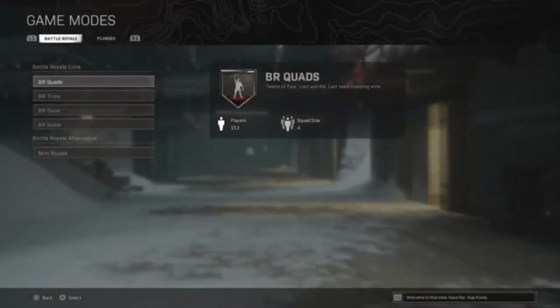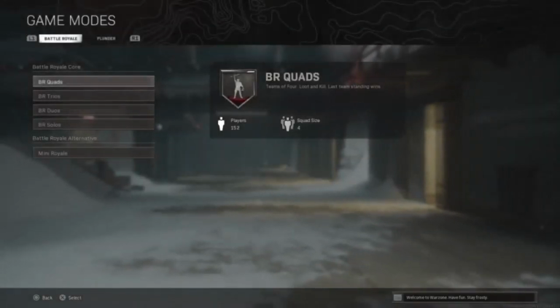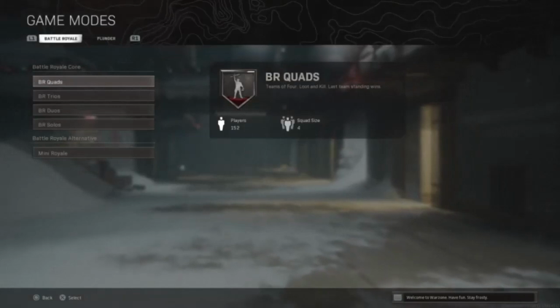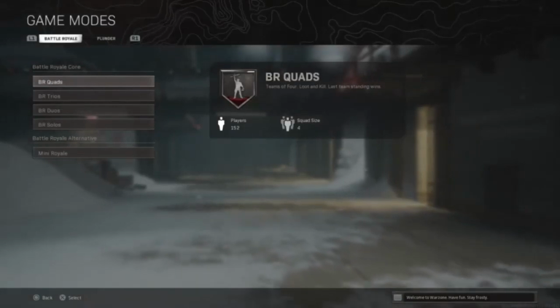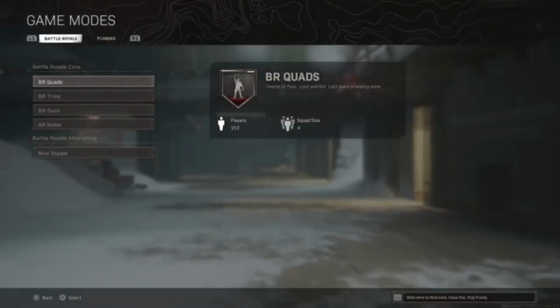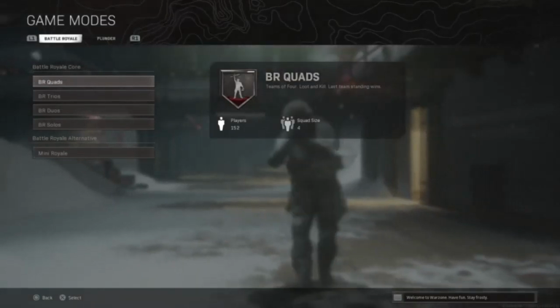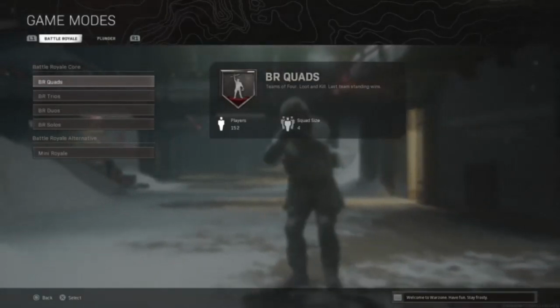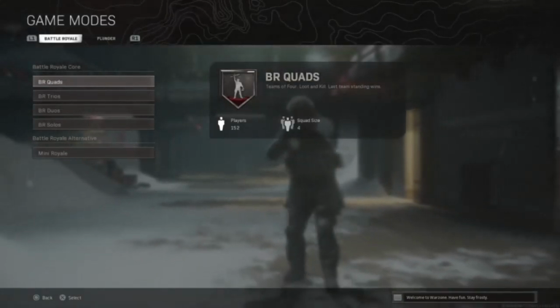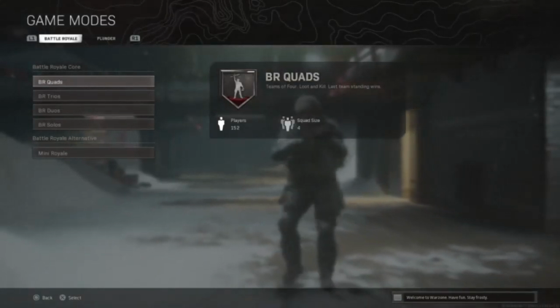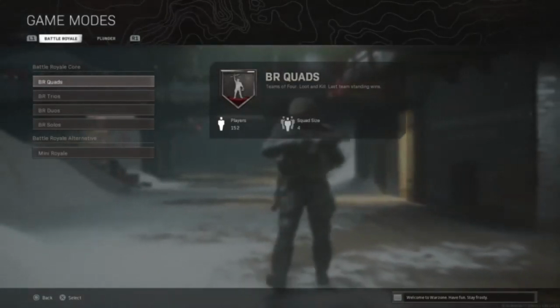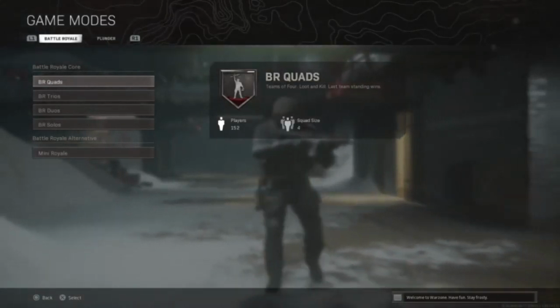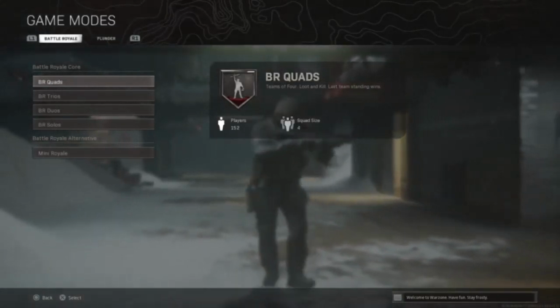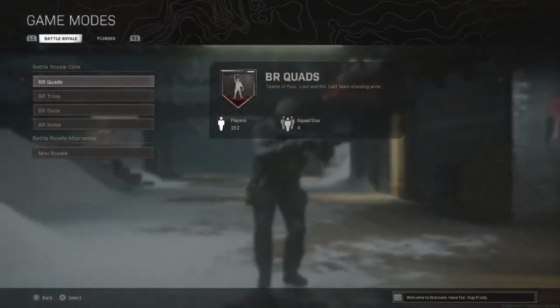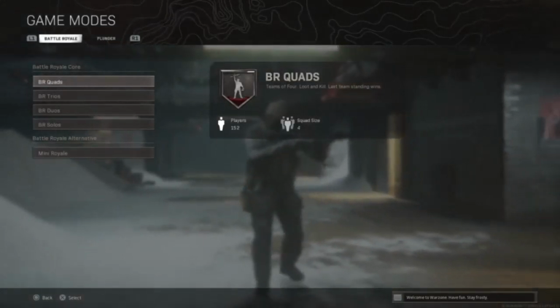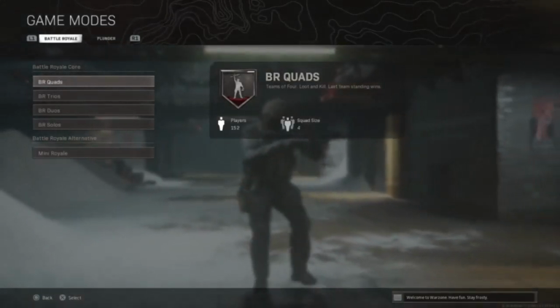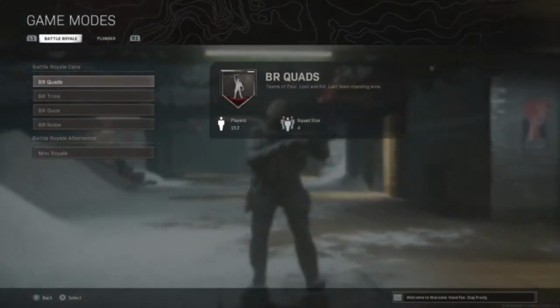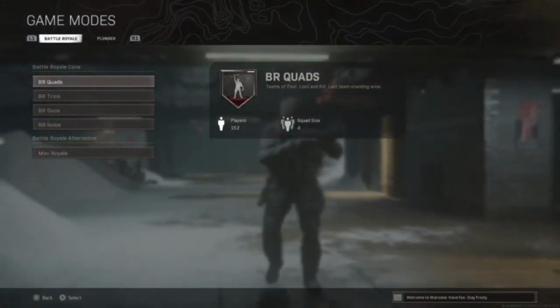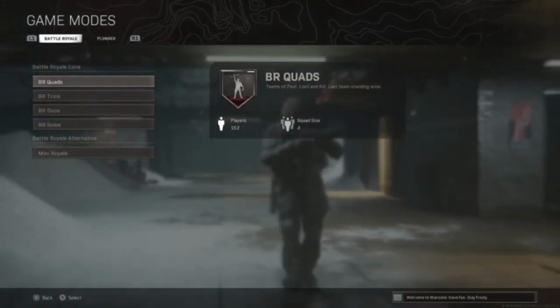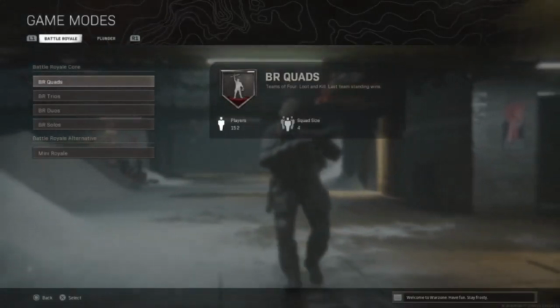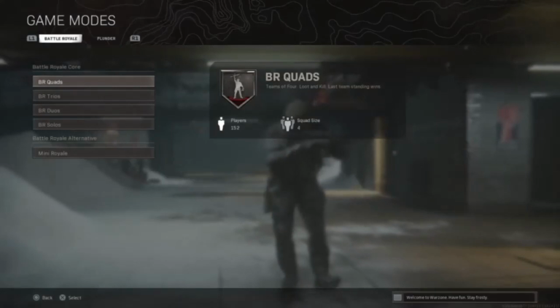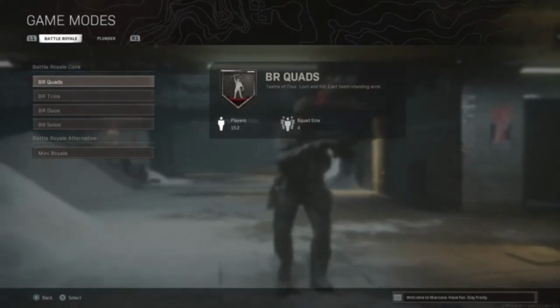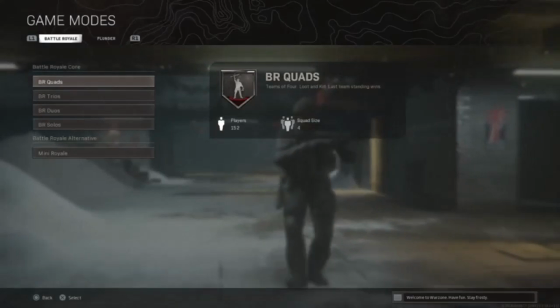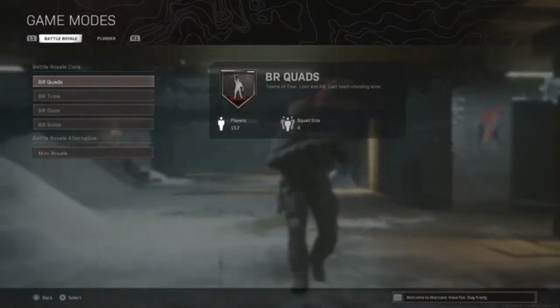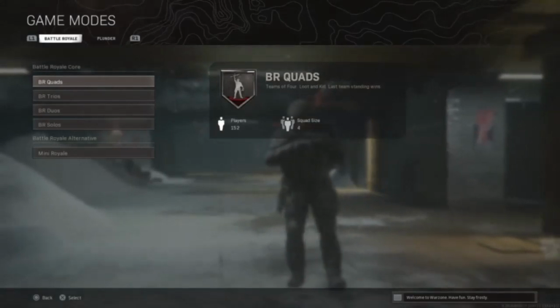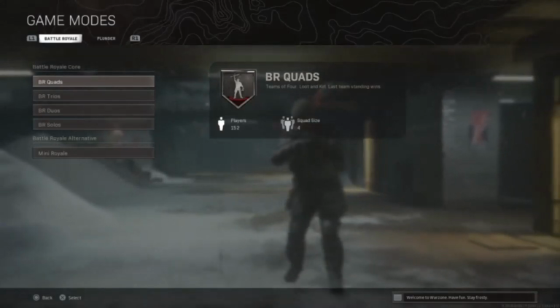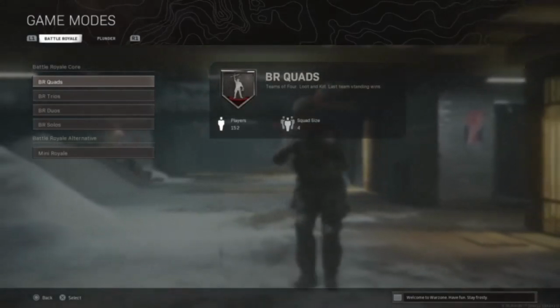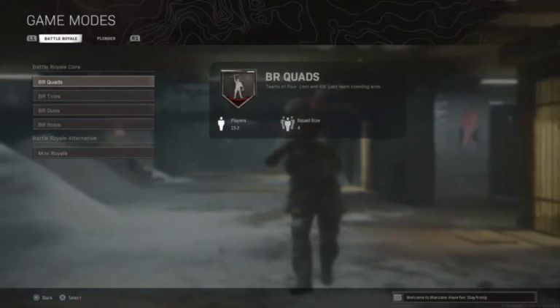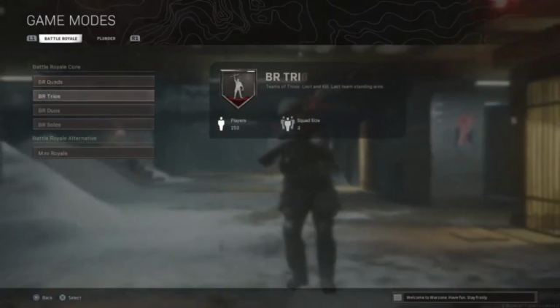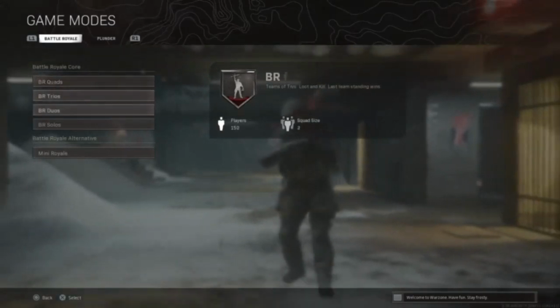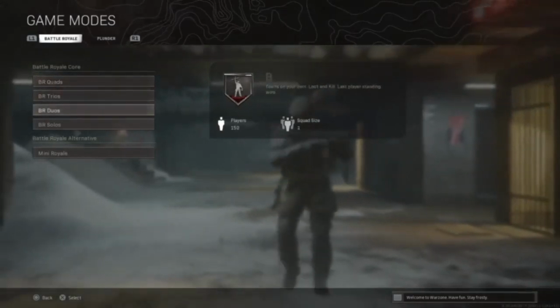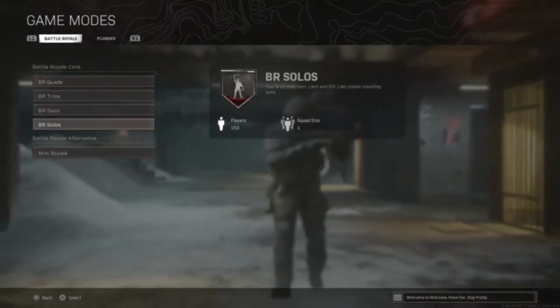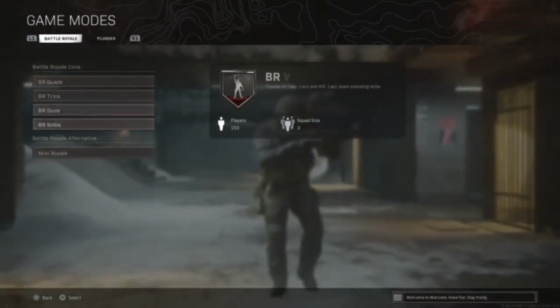We're on PS4, so everything we do, we're going to hit X. Once you're in, you'll get five different options: you can play quads, trios, duos, and solos.